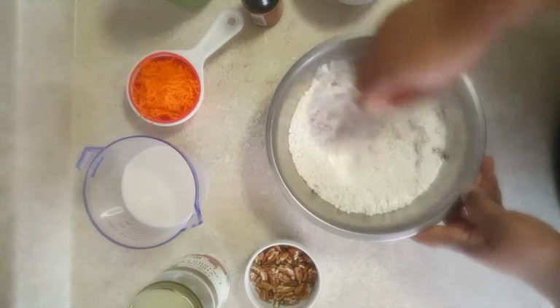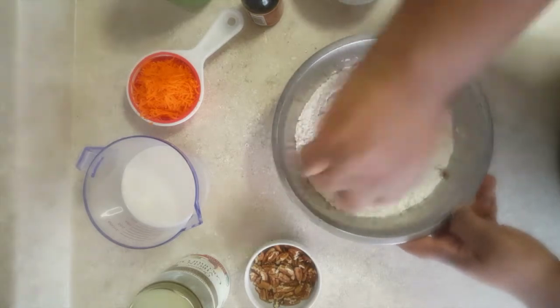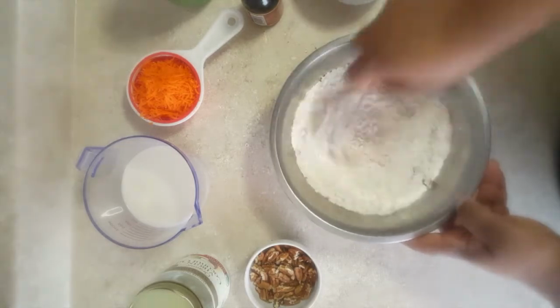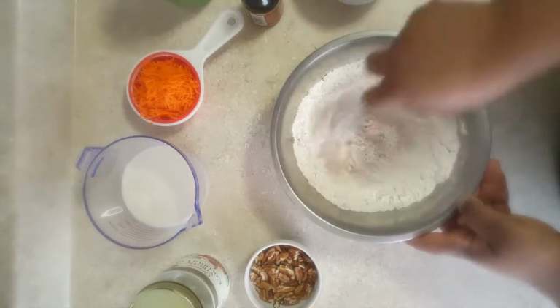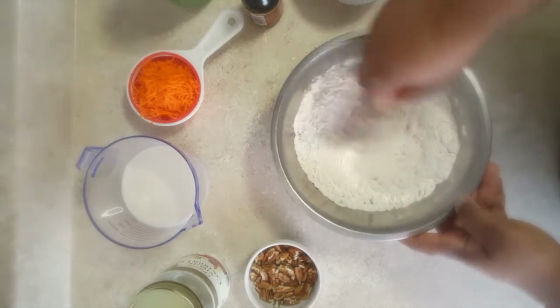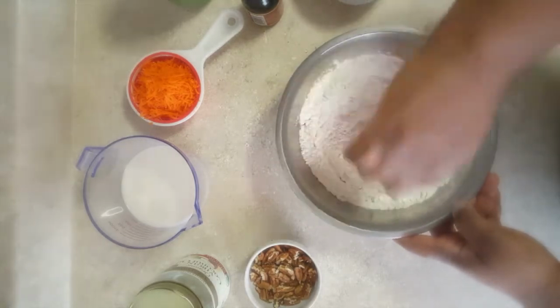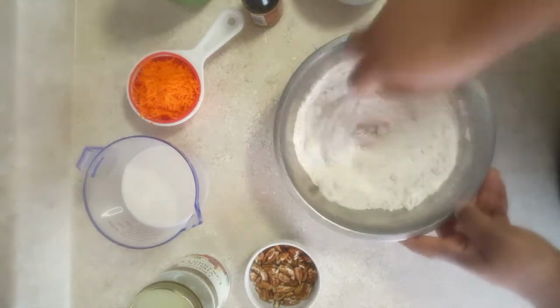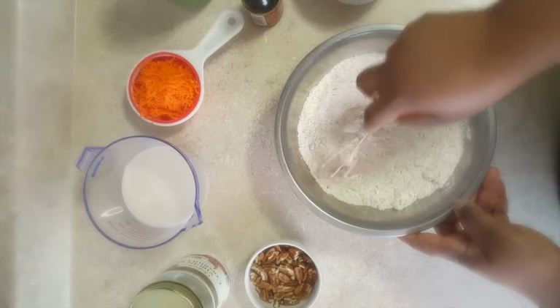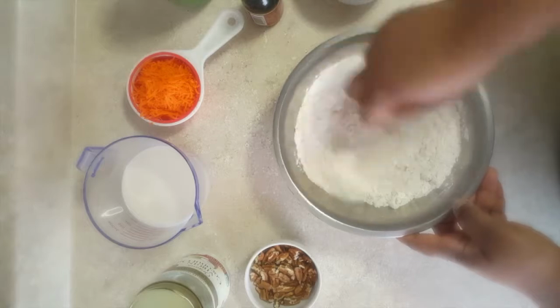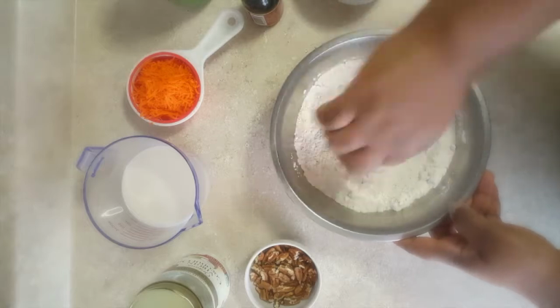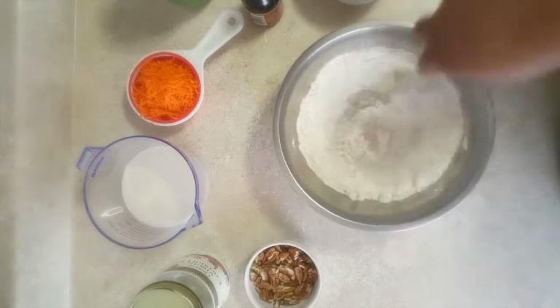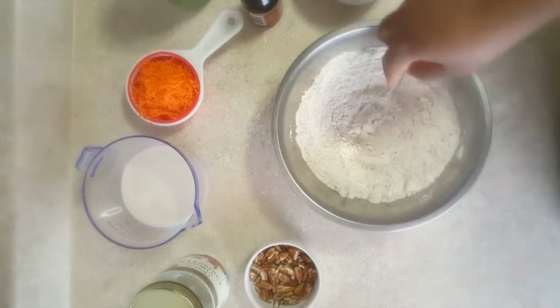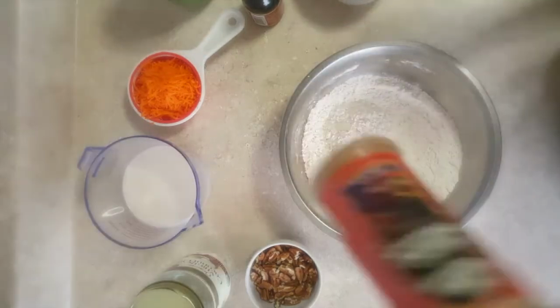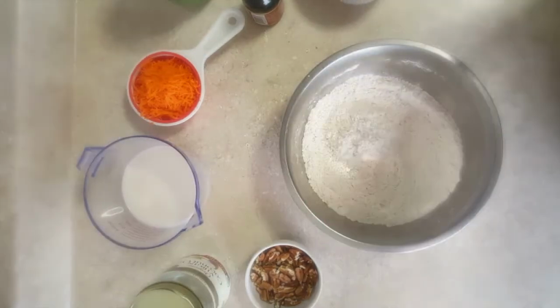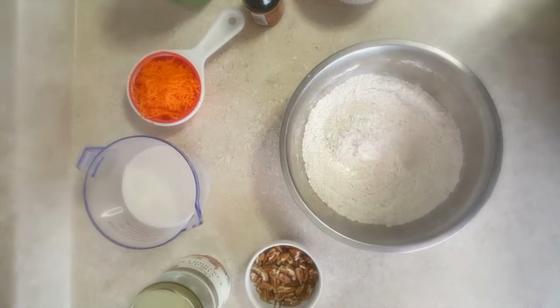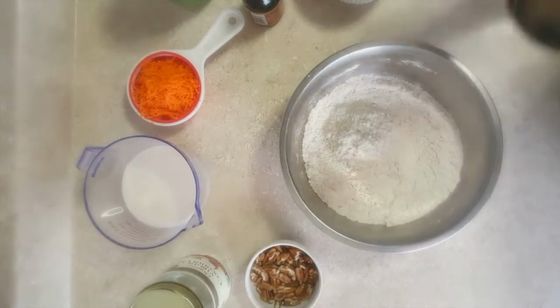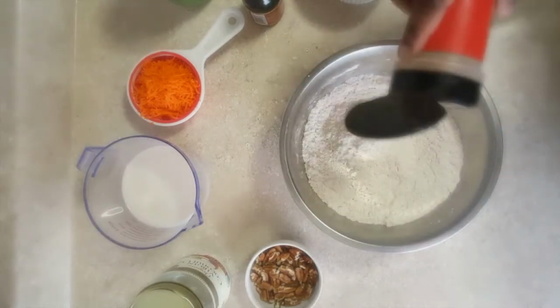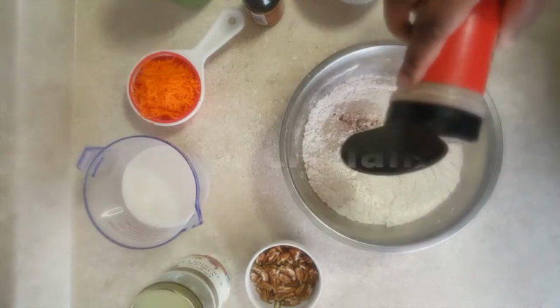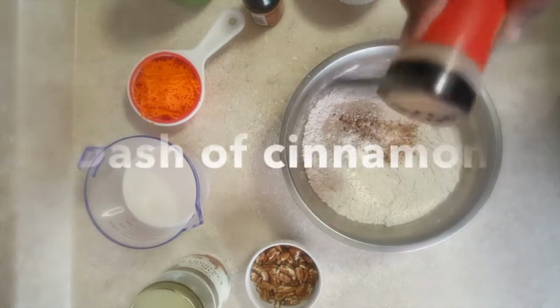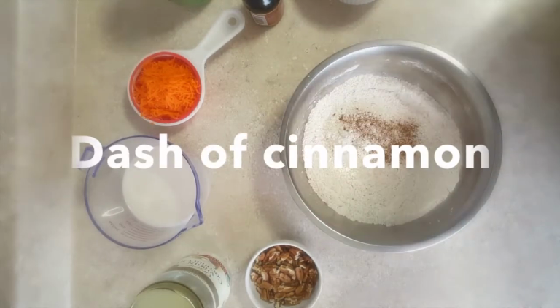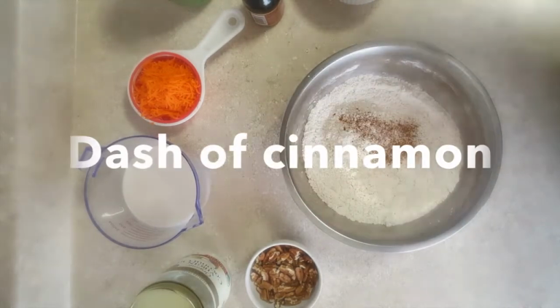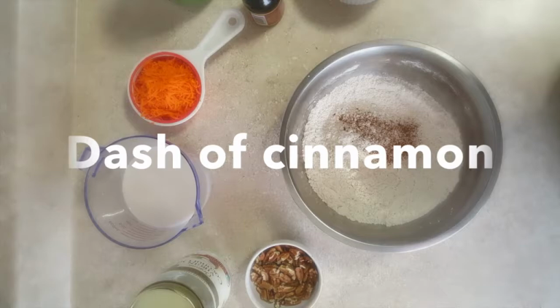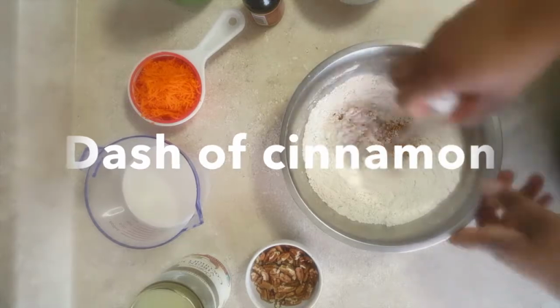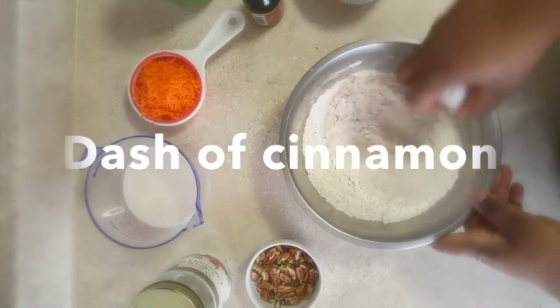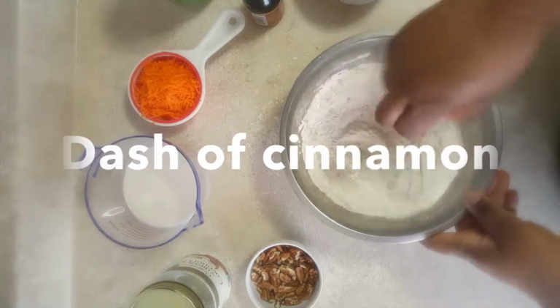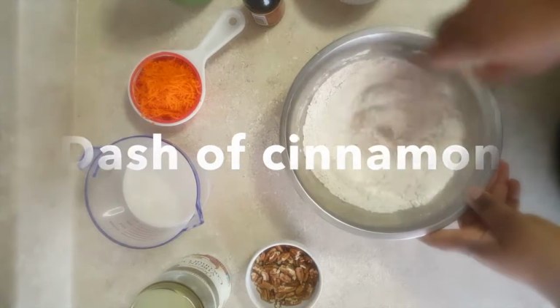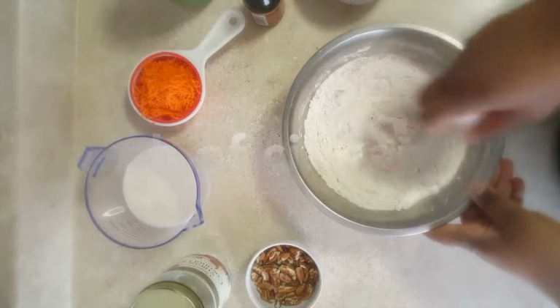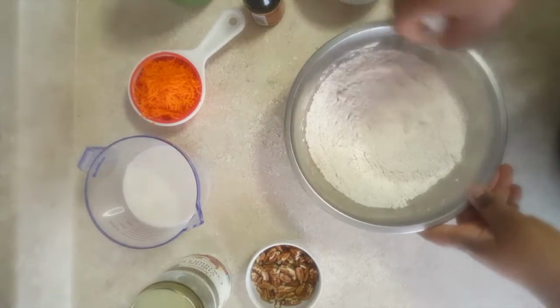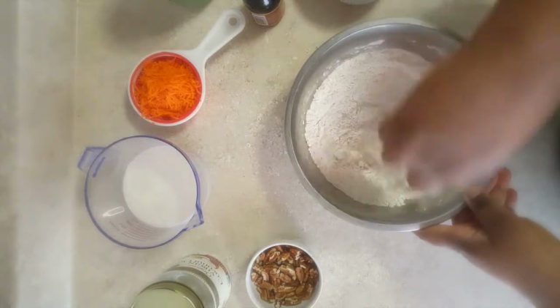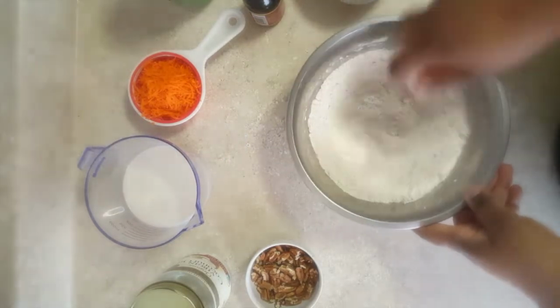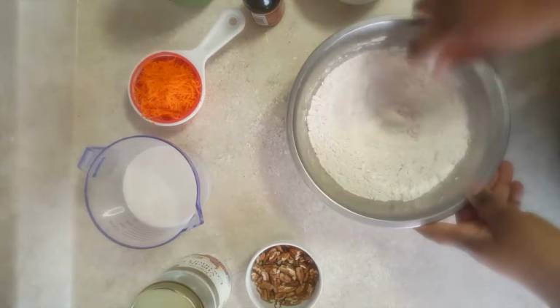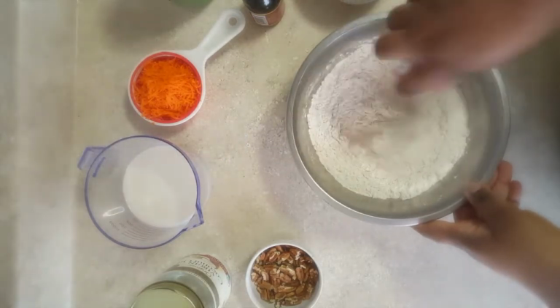Now I am just going to stir this all in. I'm going to add a dash of cinnamon and then on to the wet ingredients.